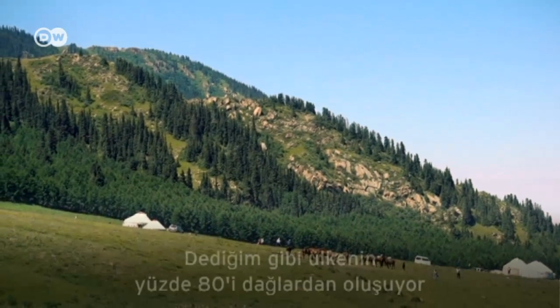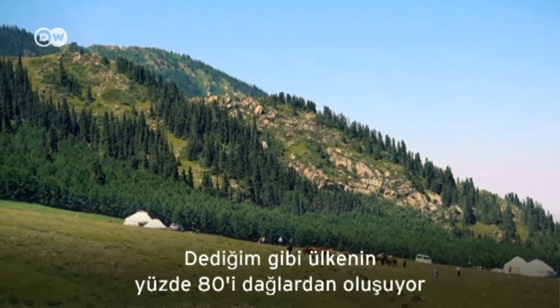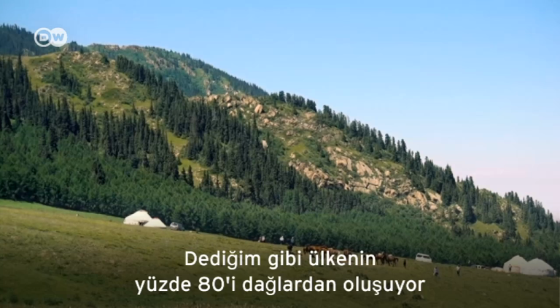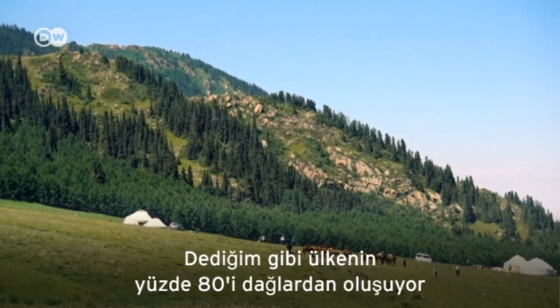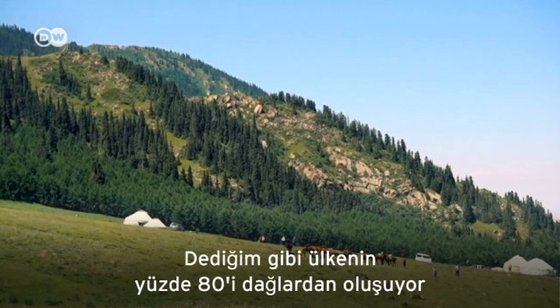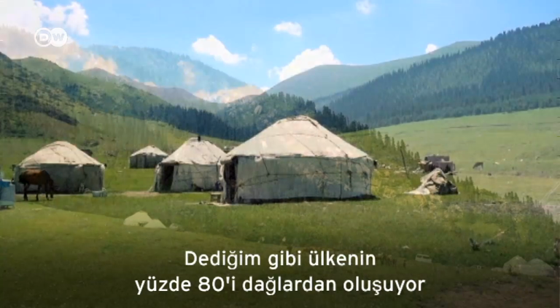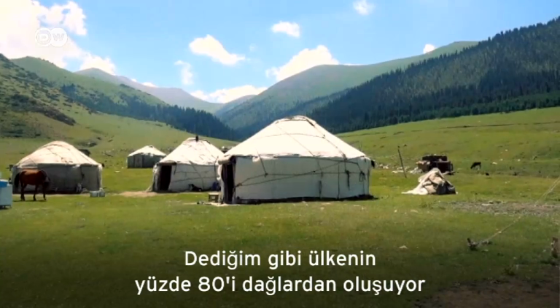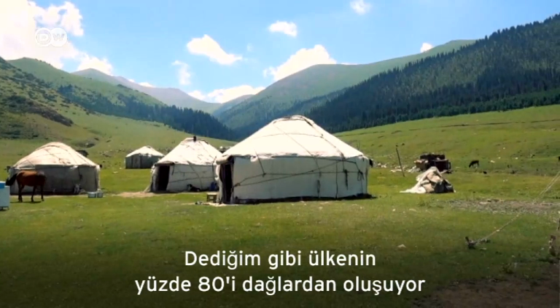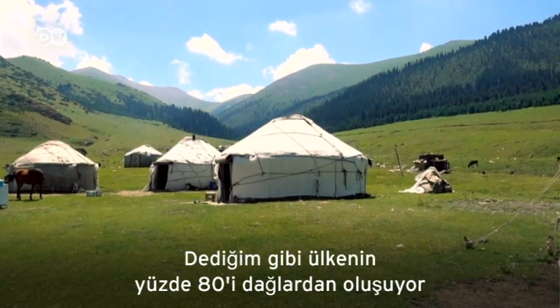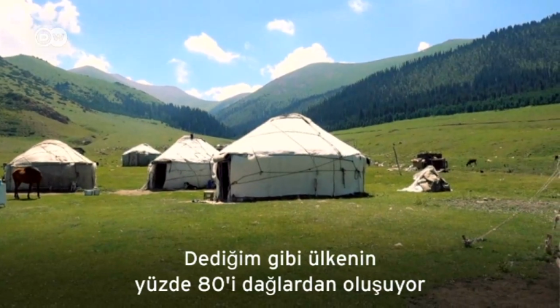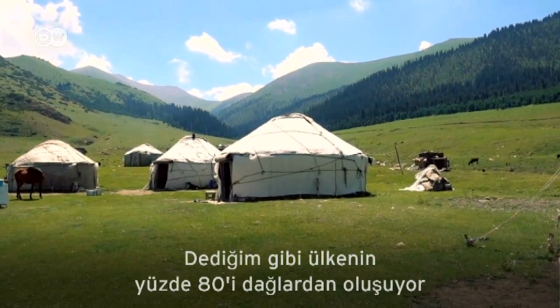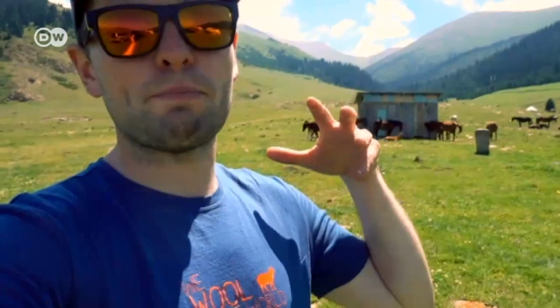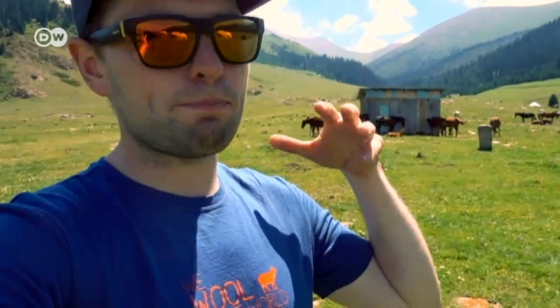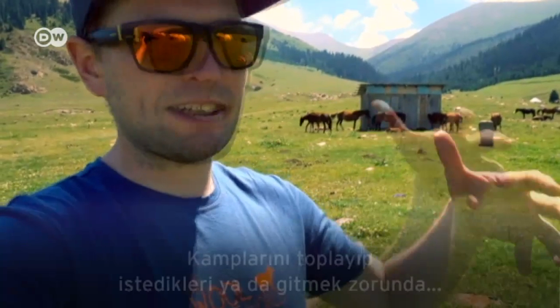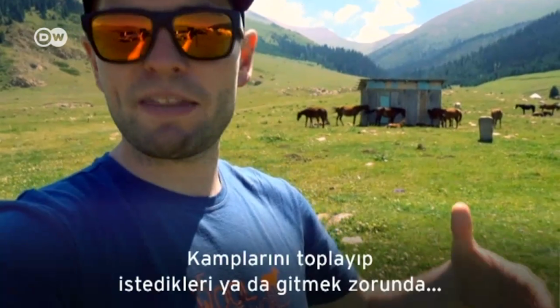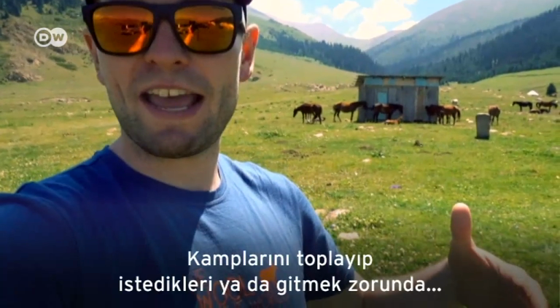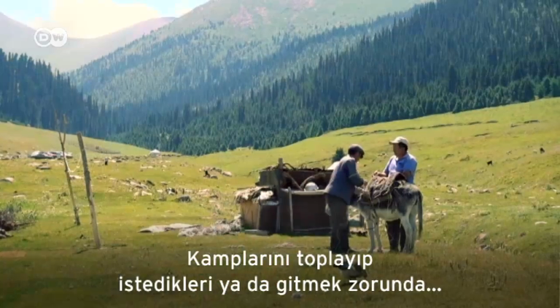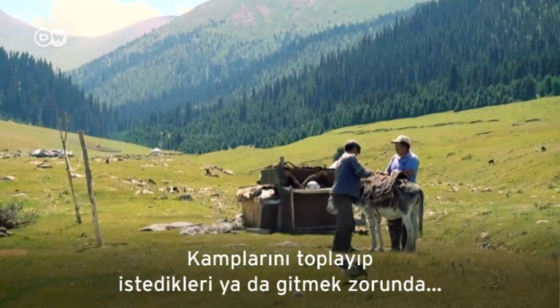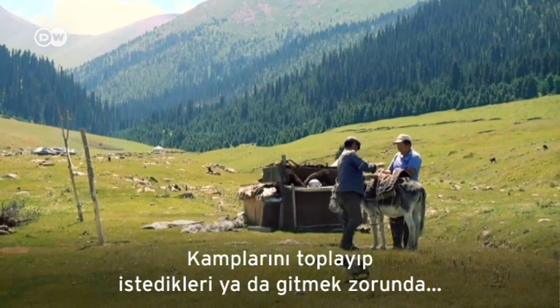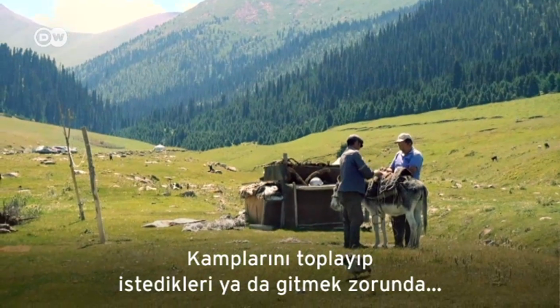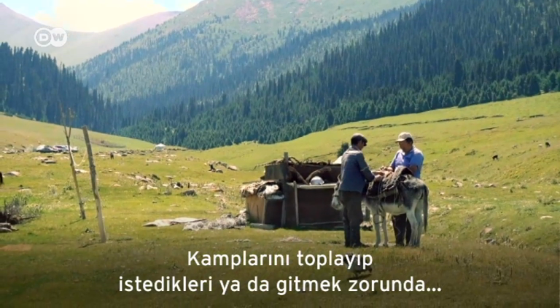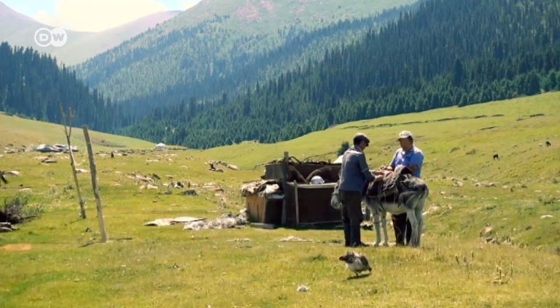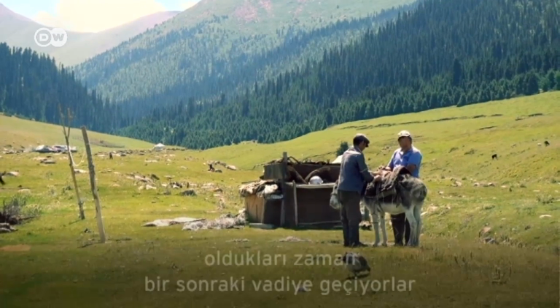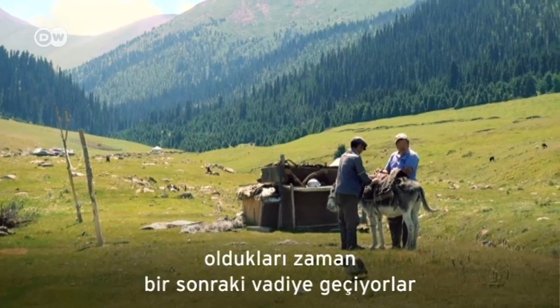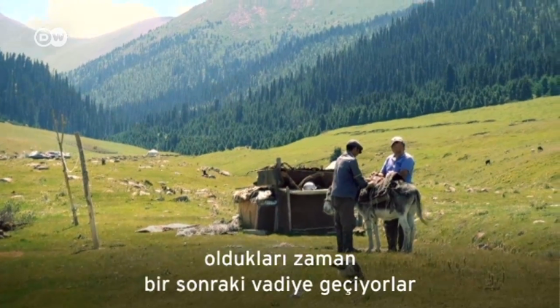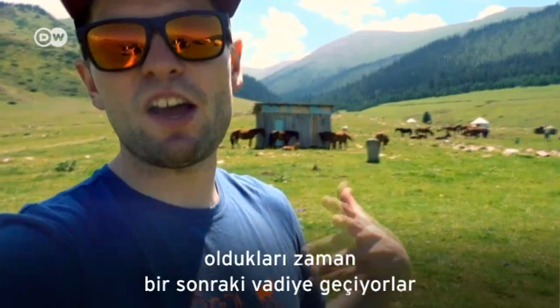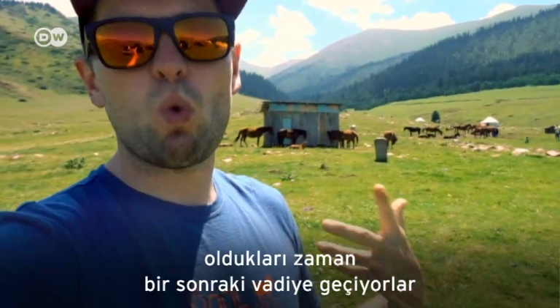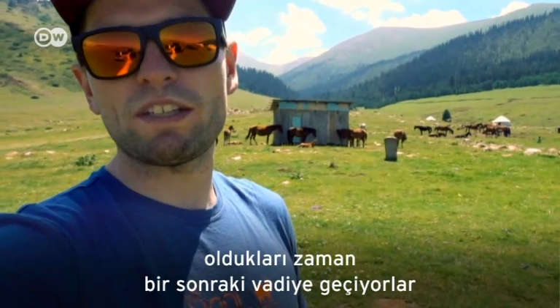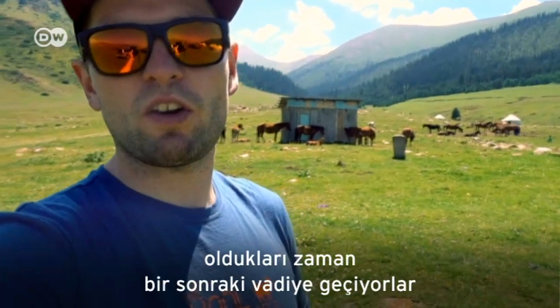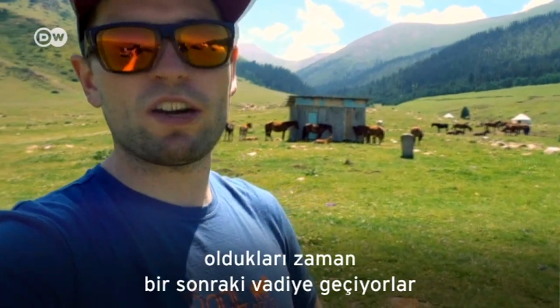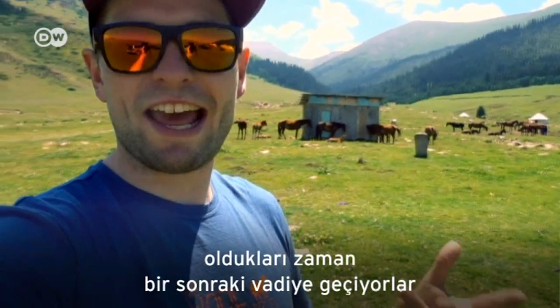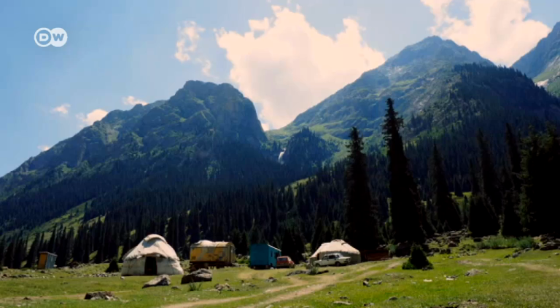80% of the country is mountains, so they packed up their camp and set it up in the next valley whenever they wanted or had to.